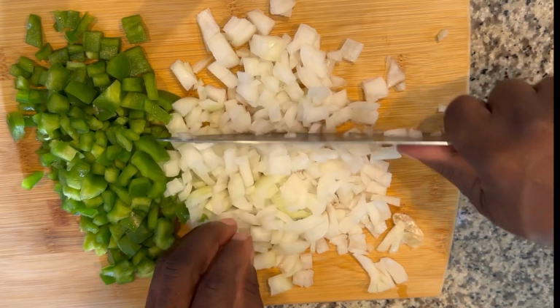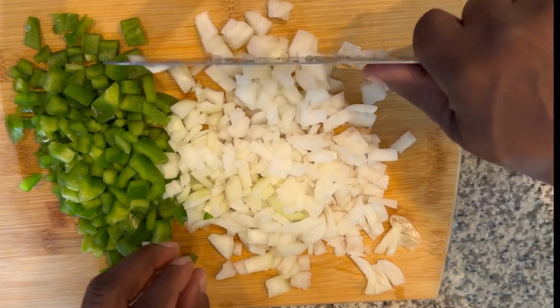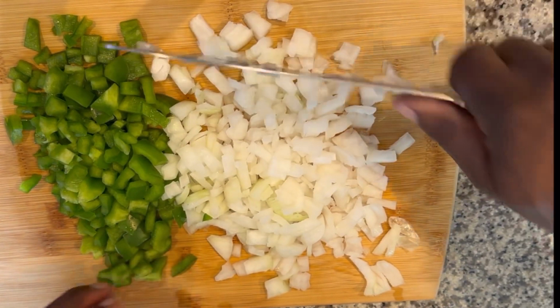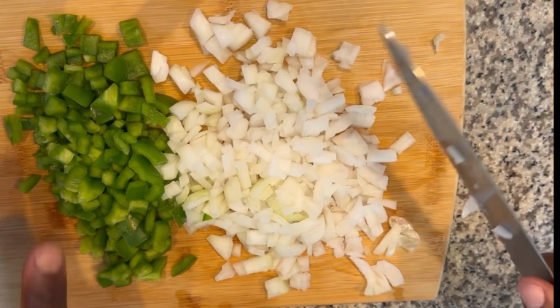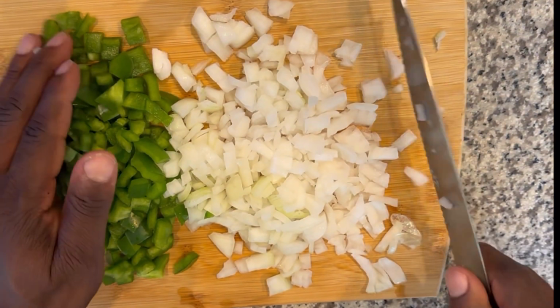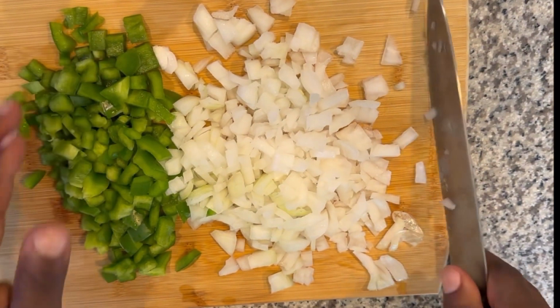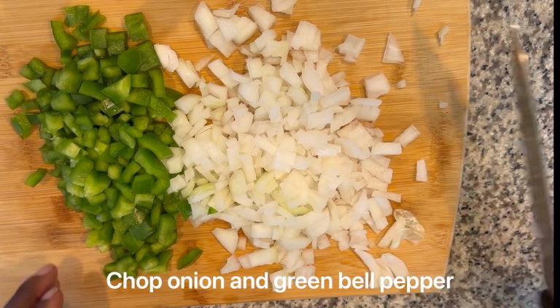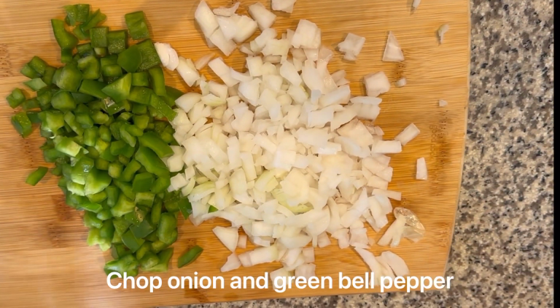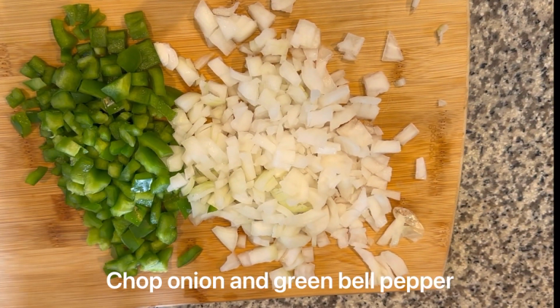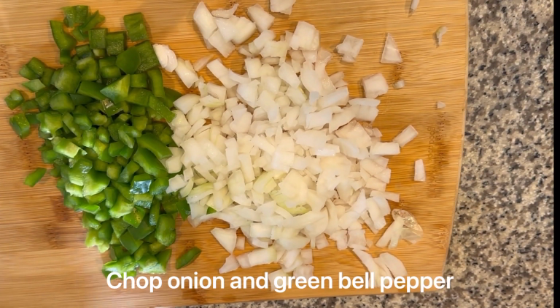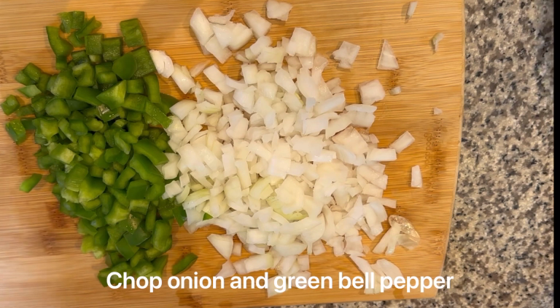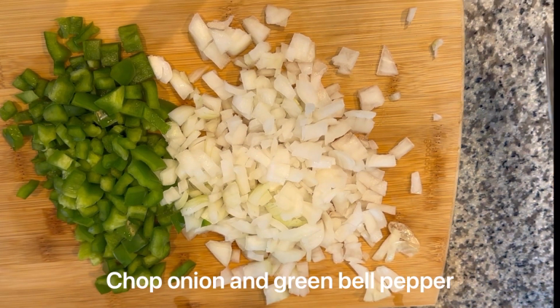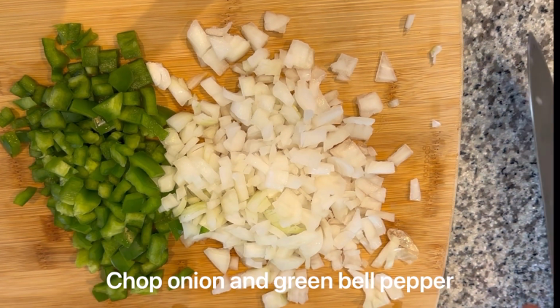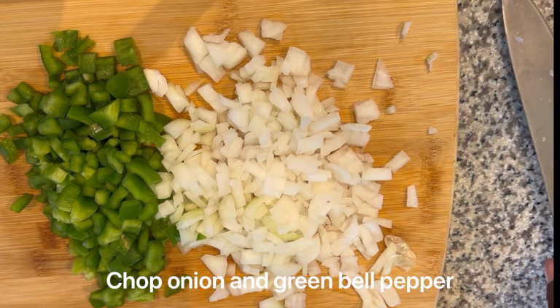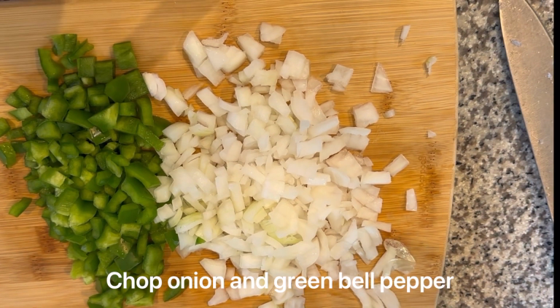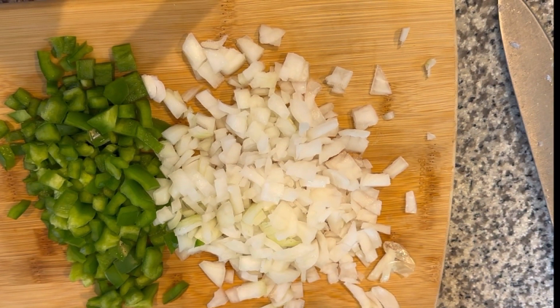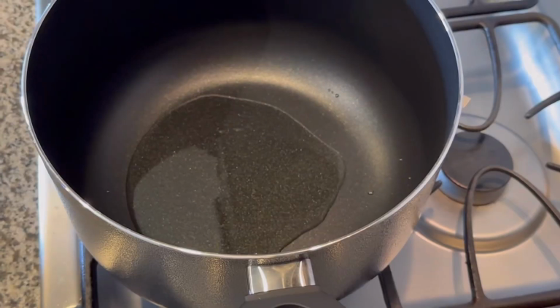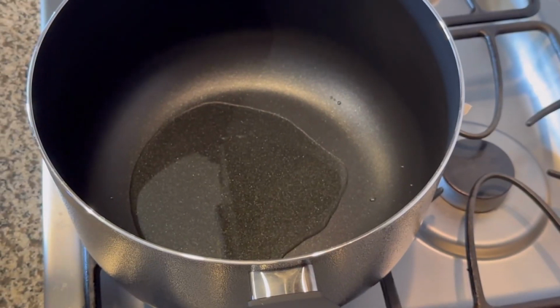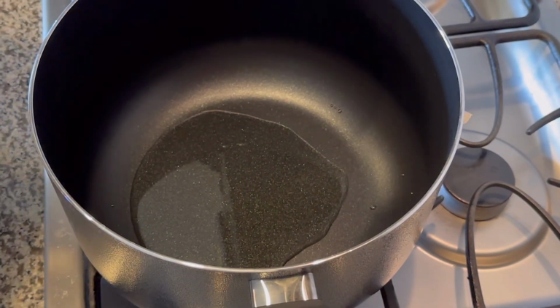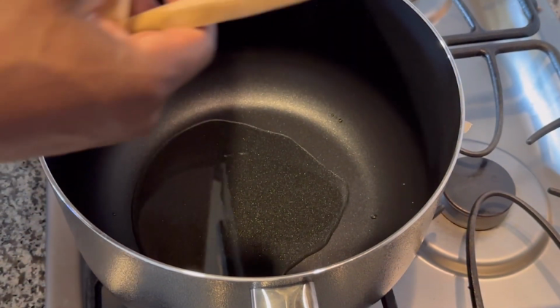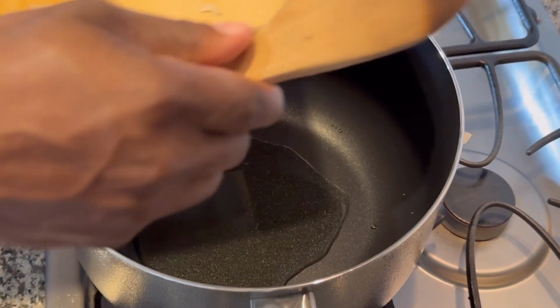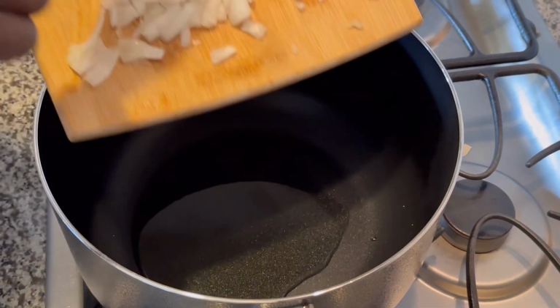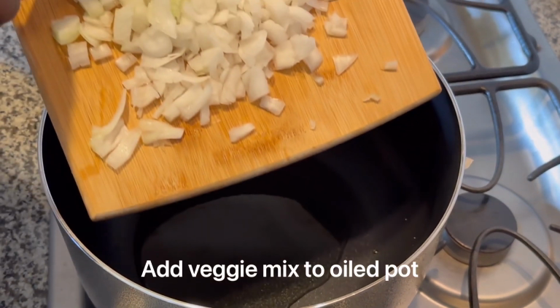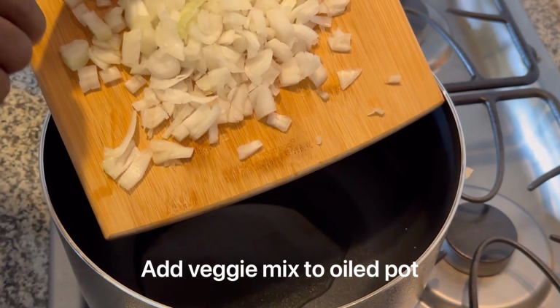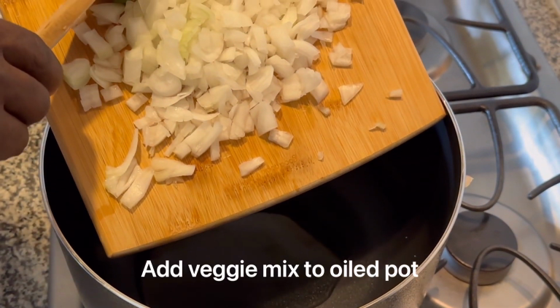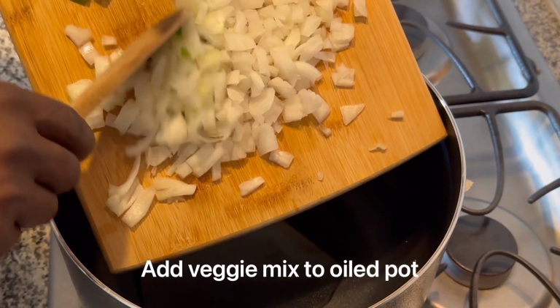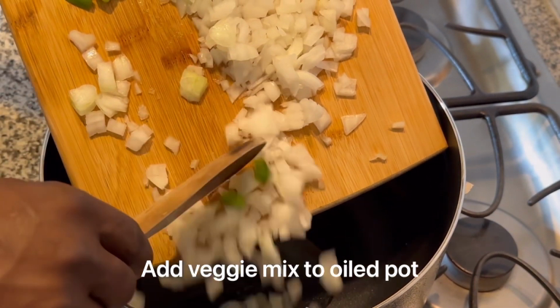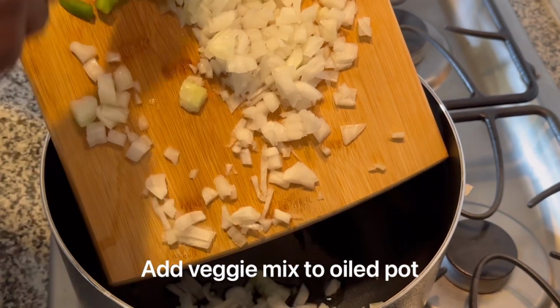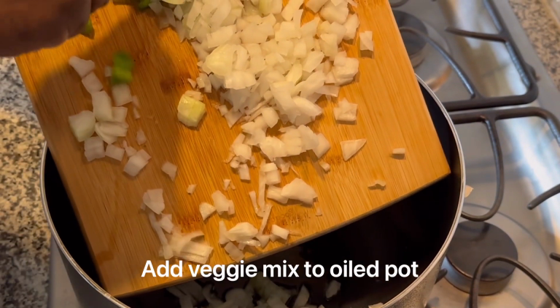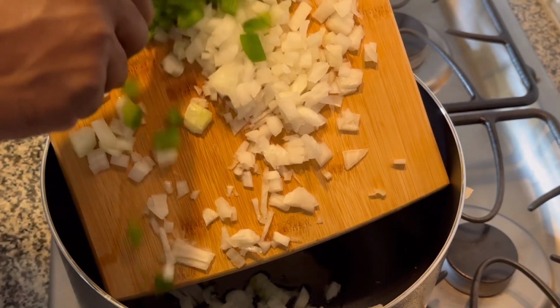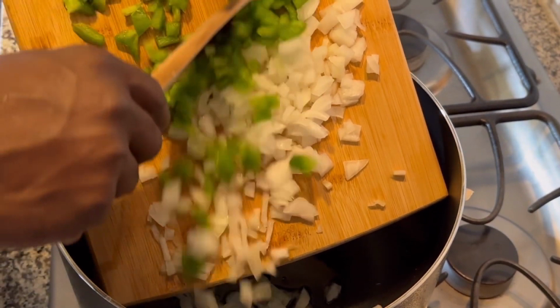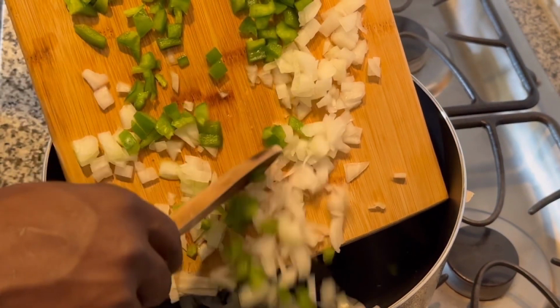I'm just kind of in the shadows. The first thing he's doing right now is cutting up some onion and green bell pepper, and then you're going to want to add your vegetable mix to the pan.